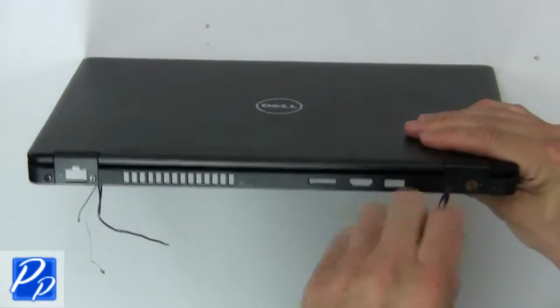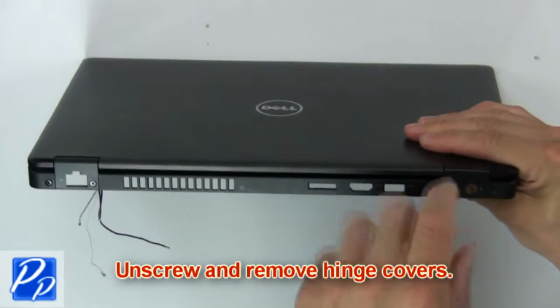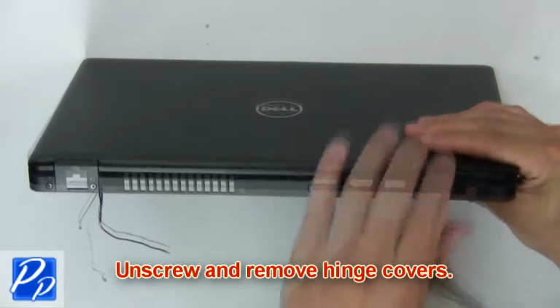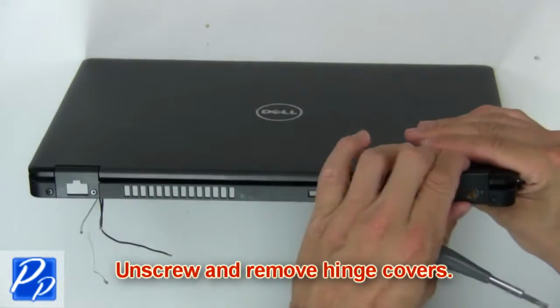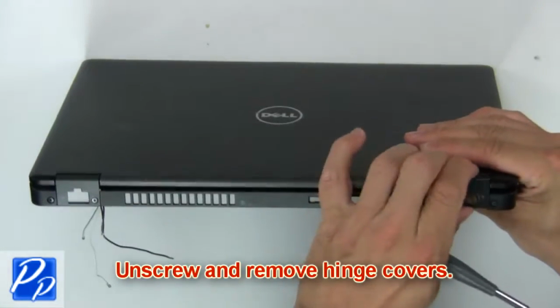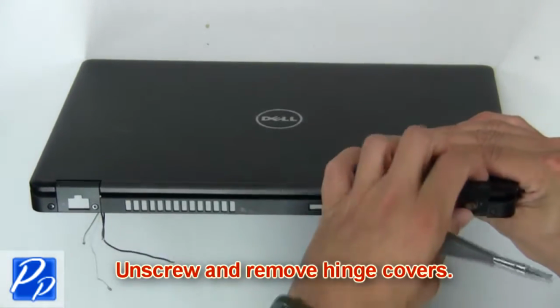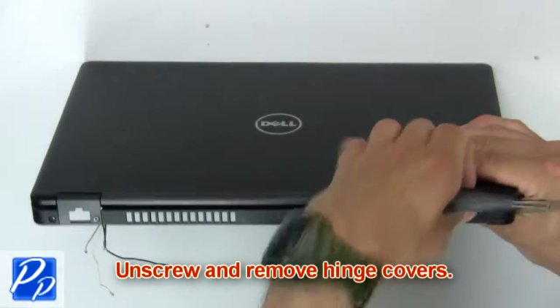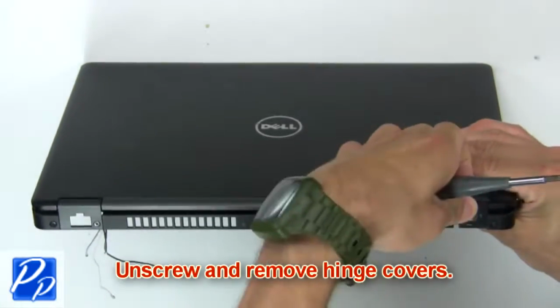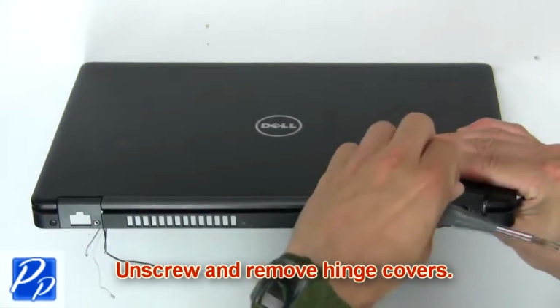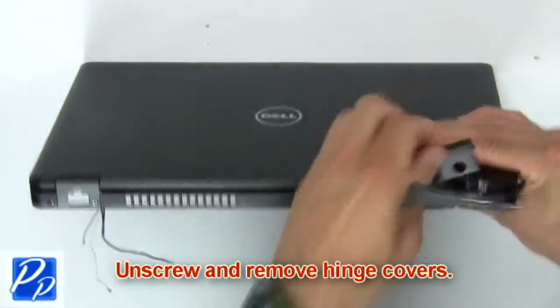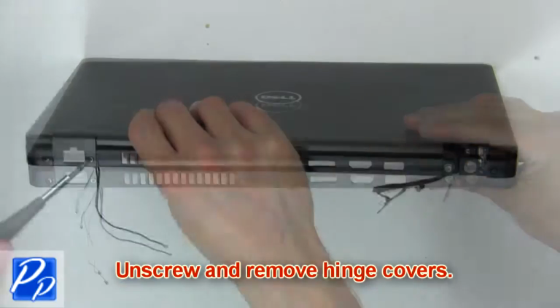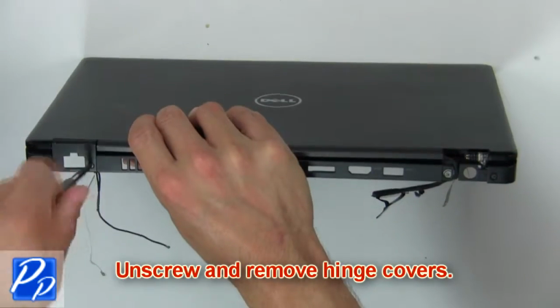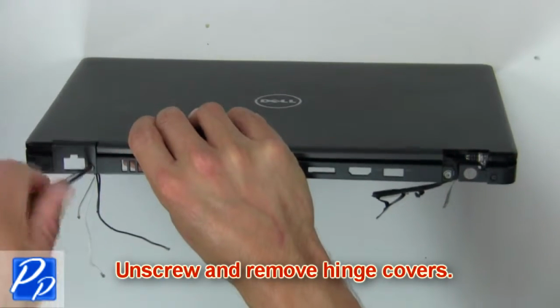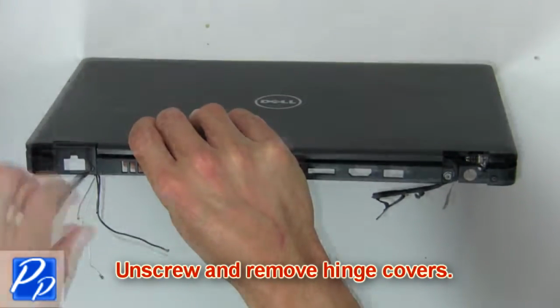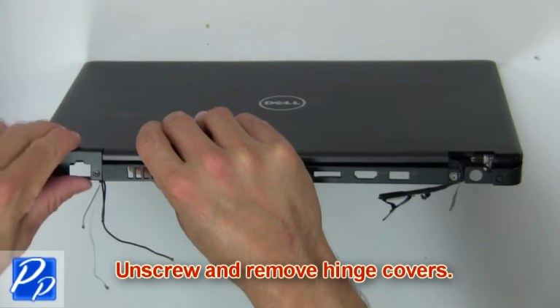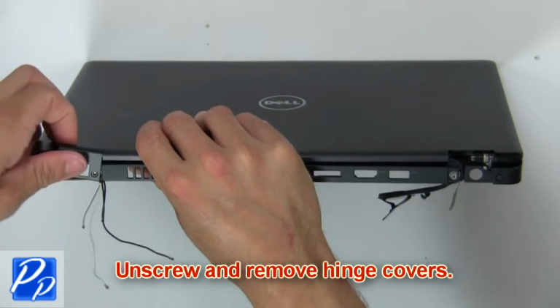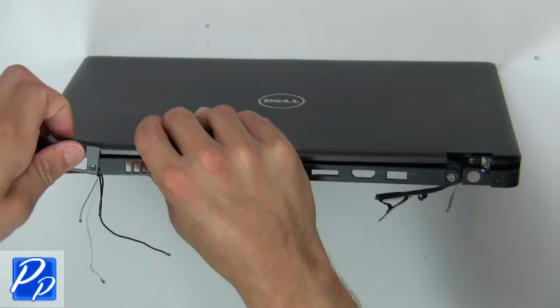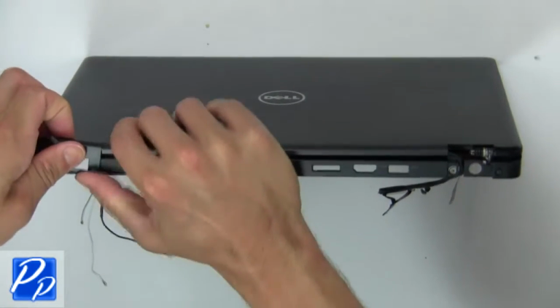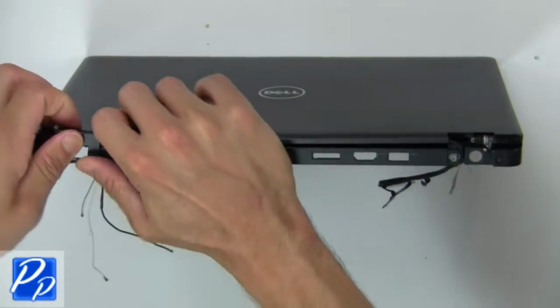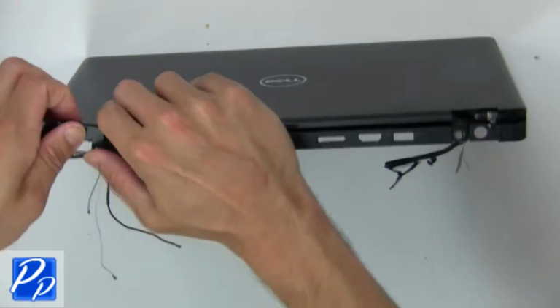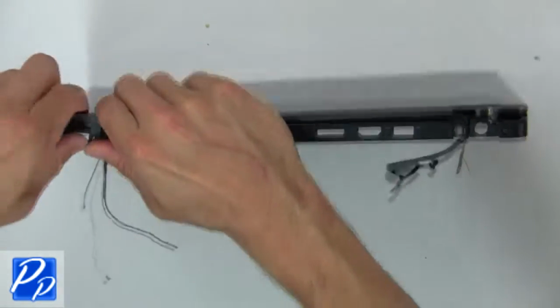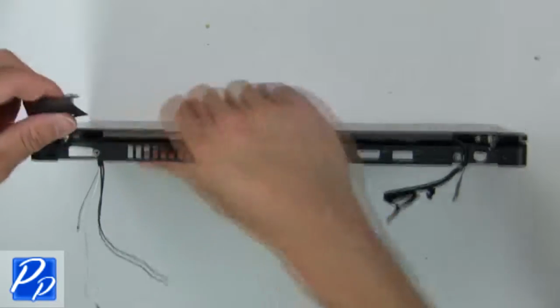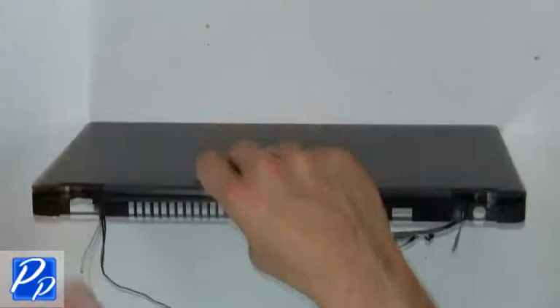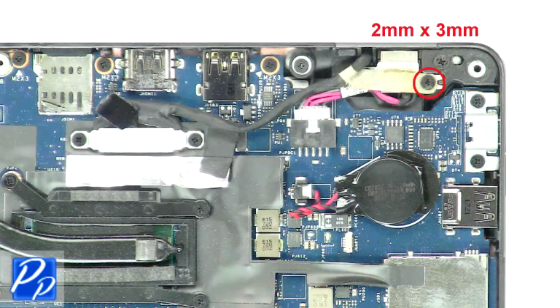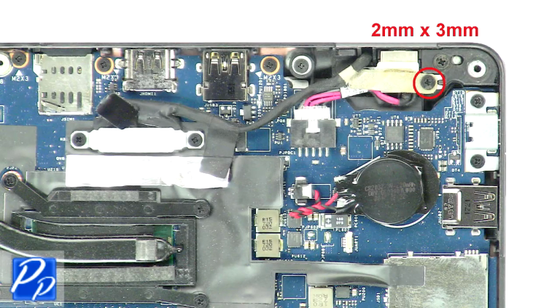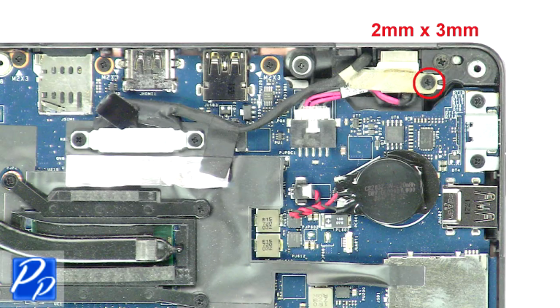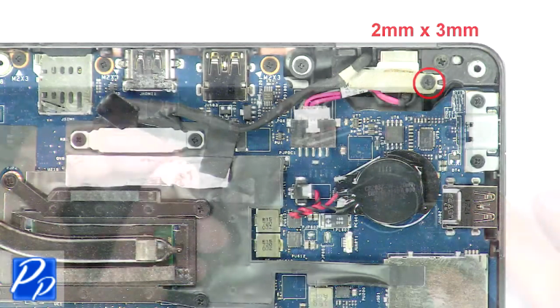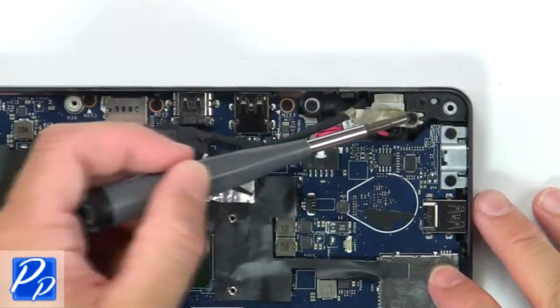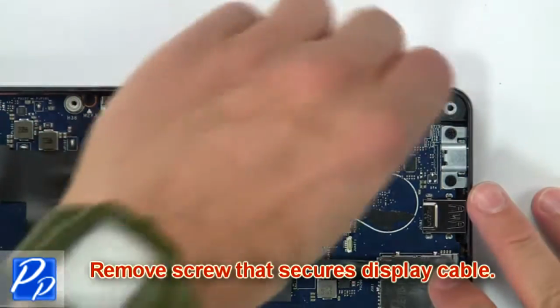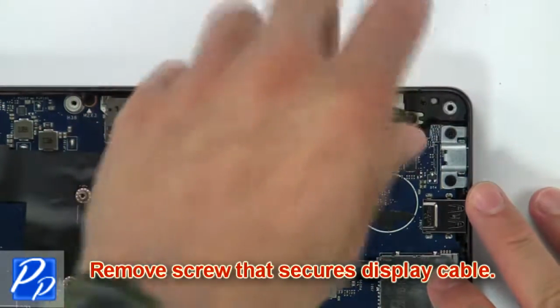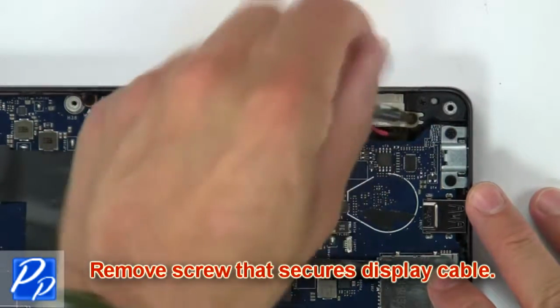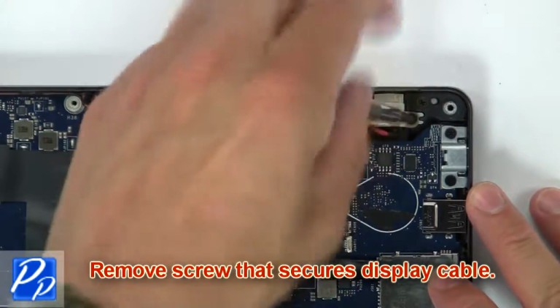Then unscrew and remove hinge covers. Then remove screws that secure display cable.